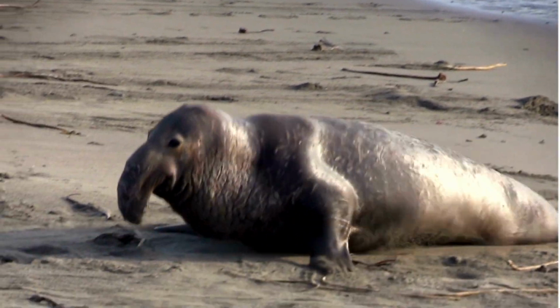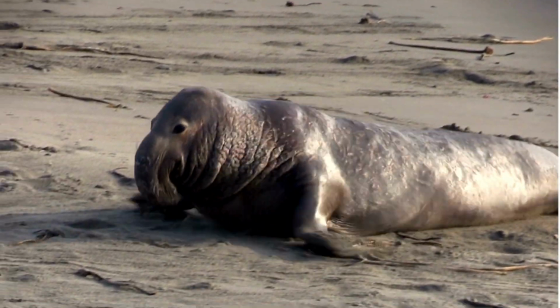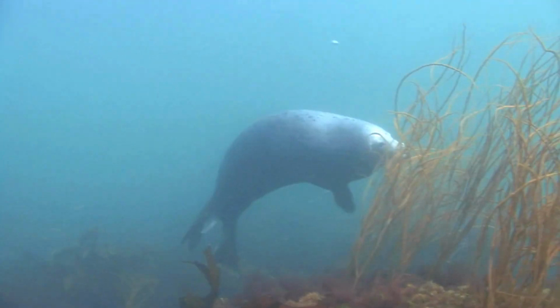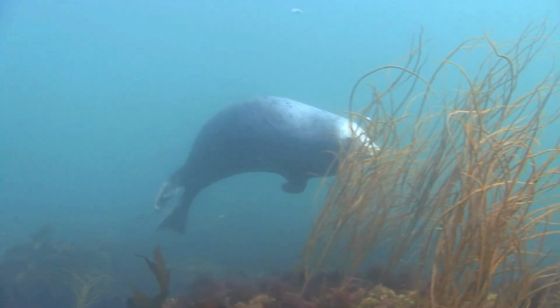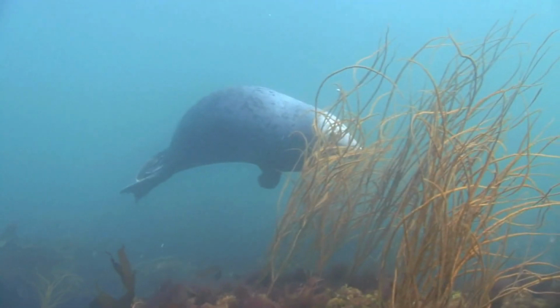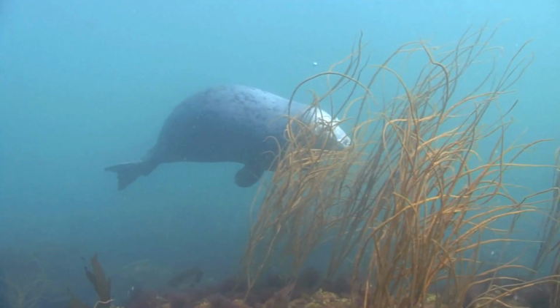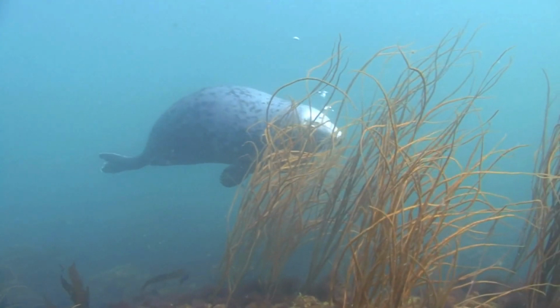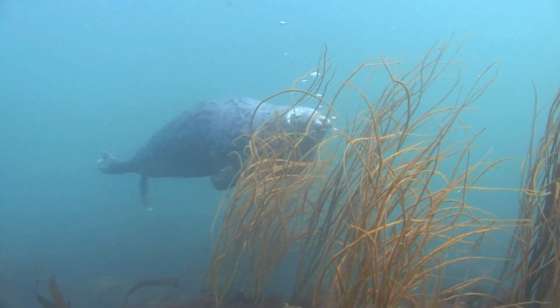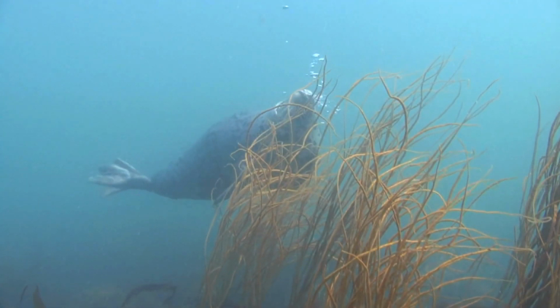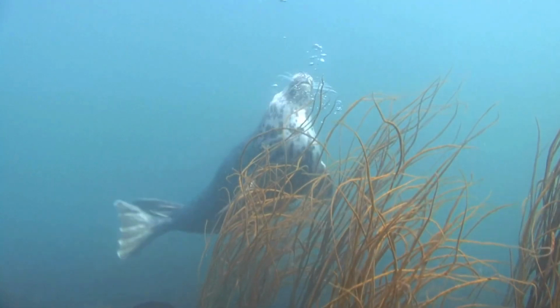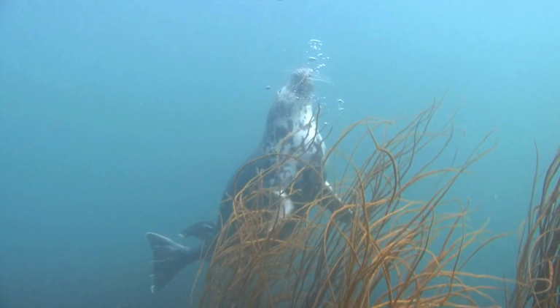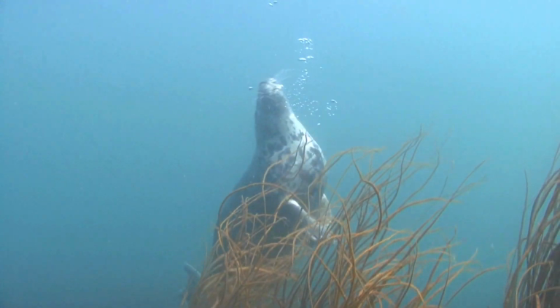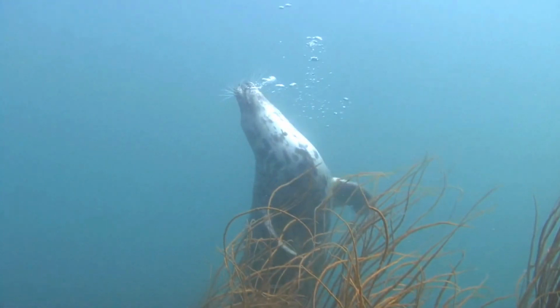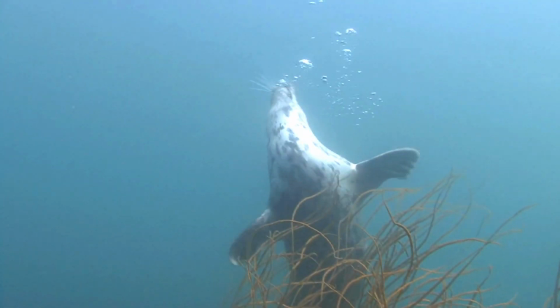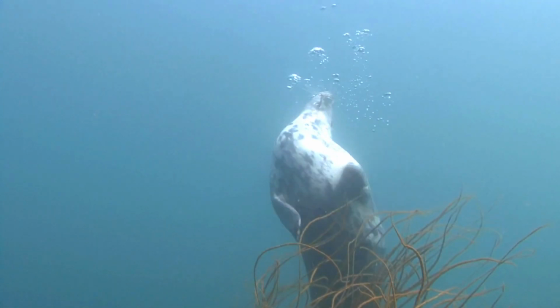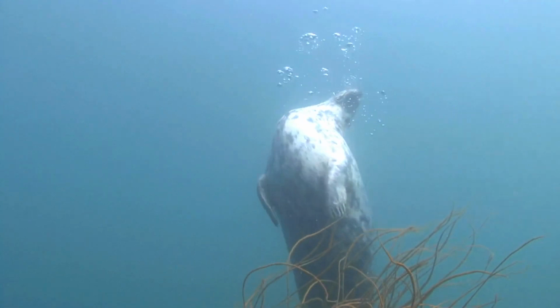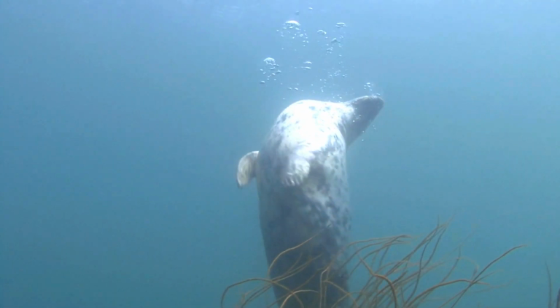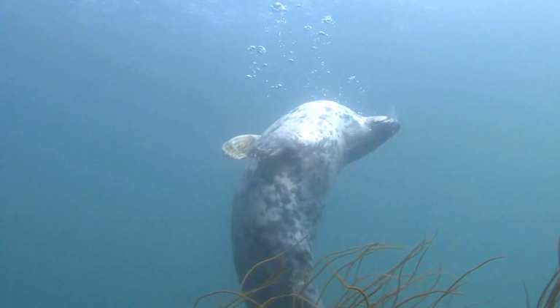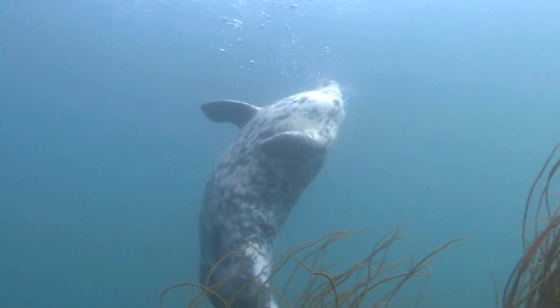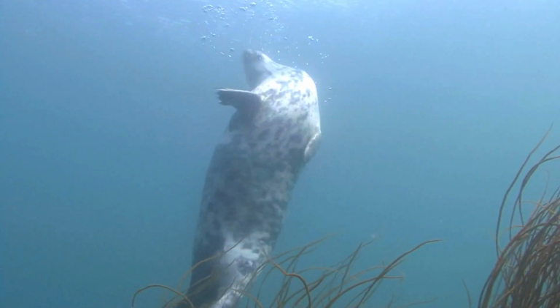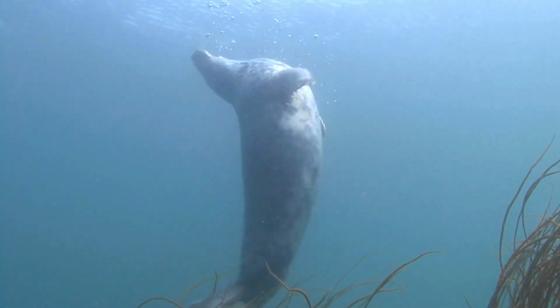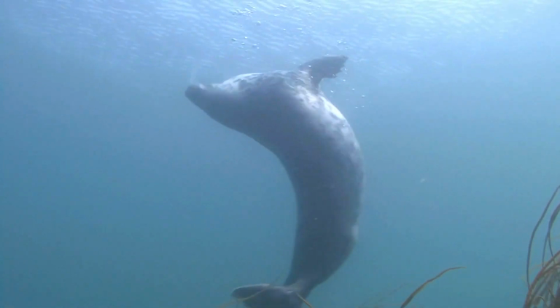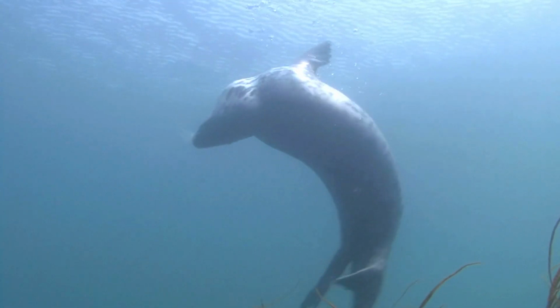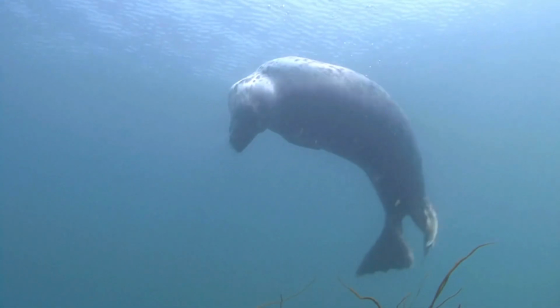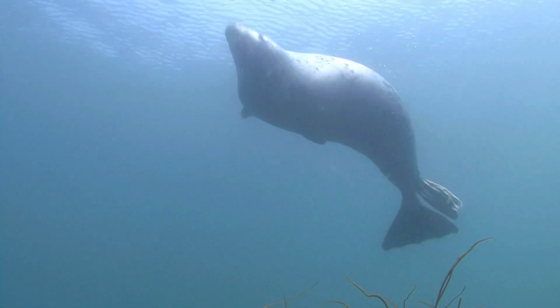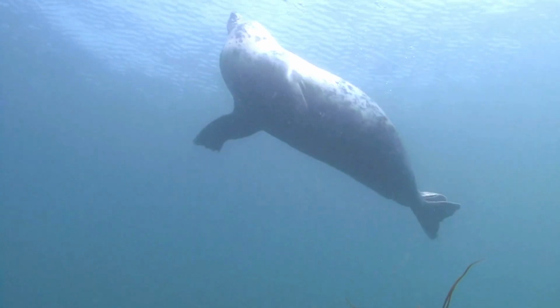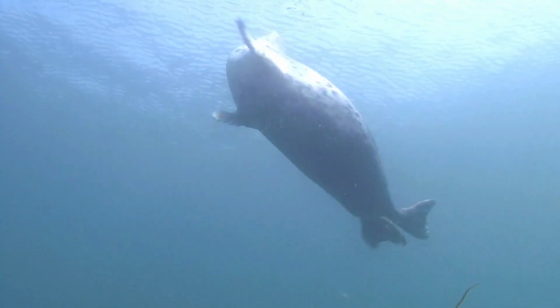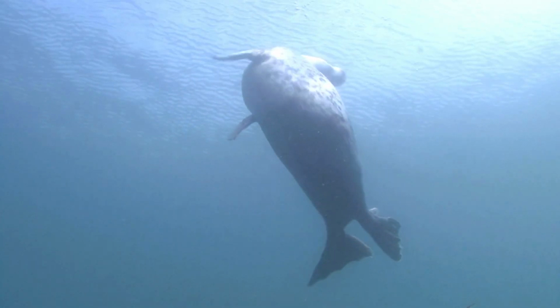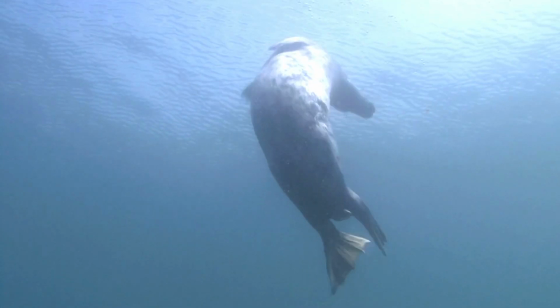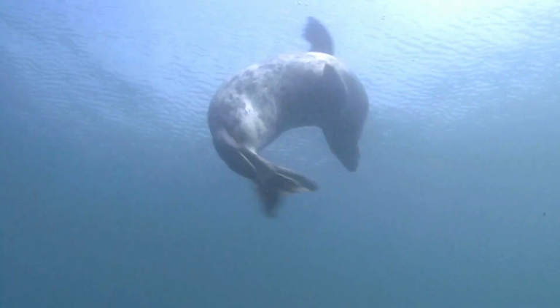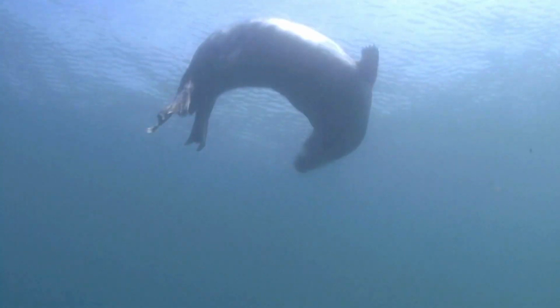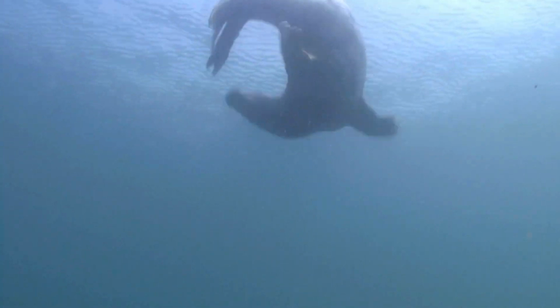Seals can swim very fast and gracefully. They use their flippers and tails to move through the water. Some seals can swim faster than a car in a city.